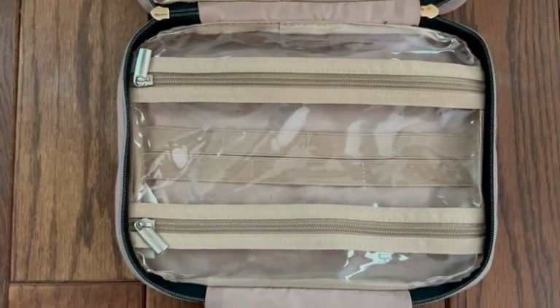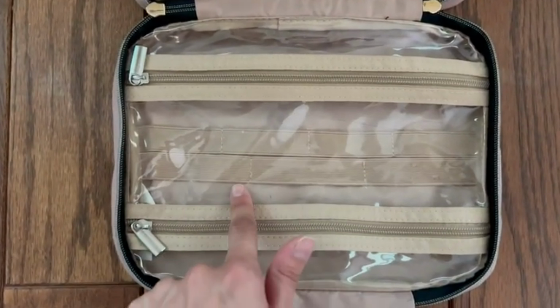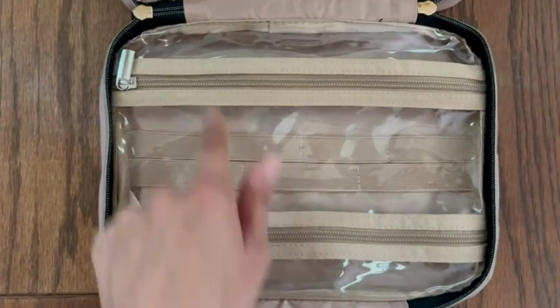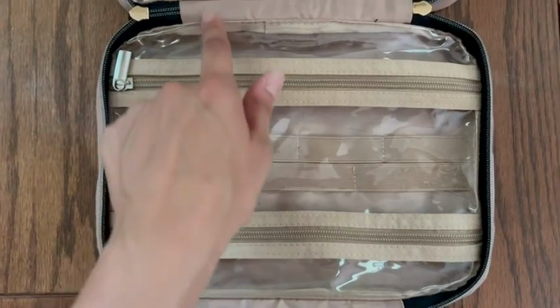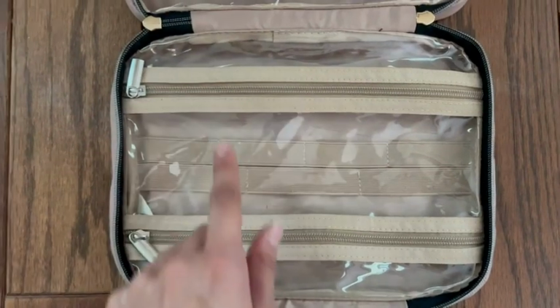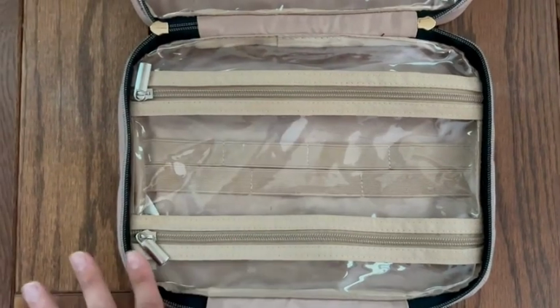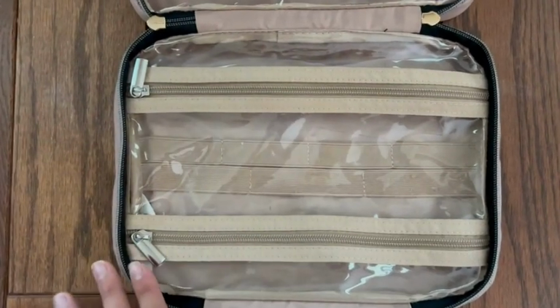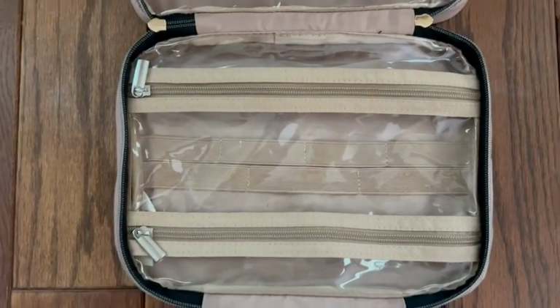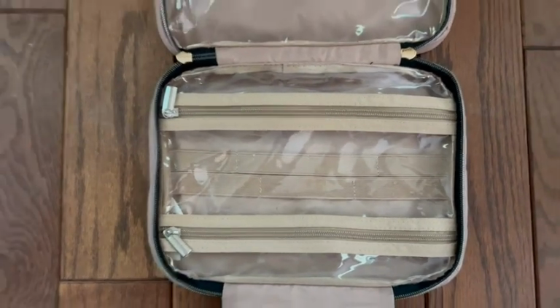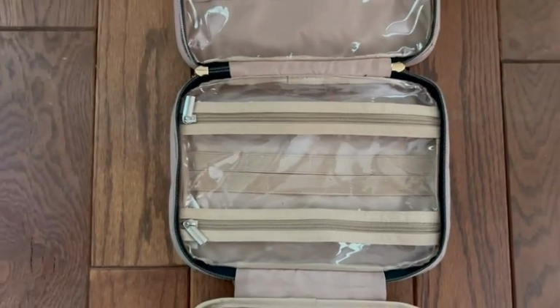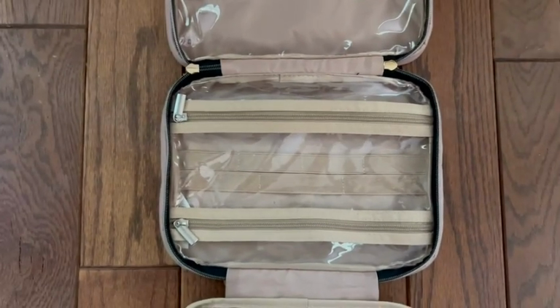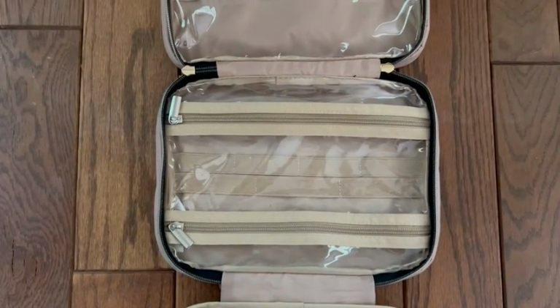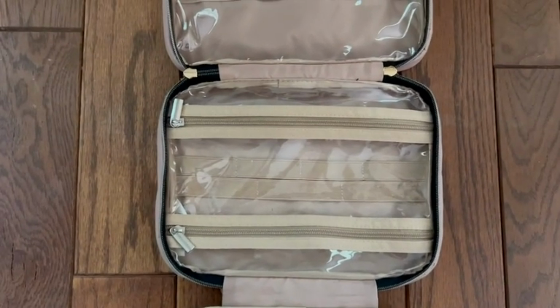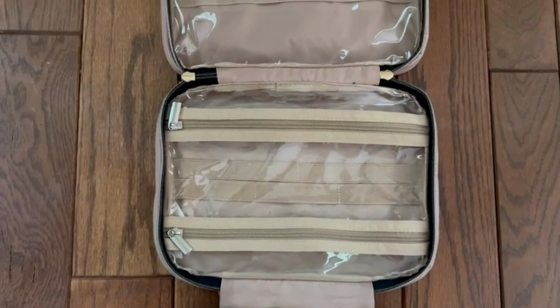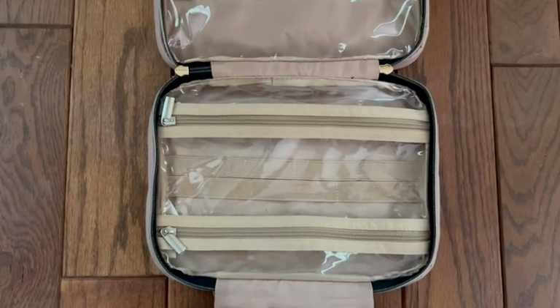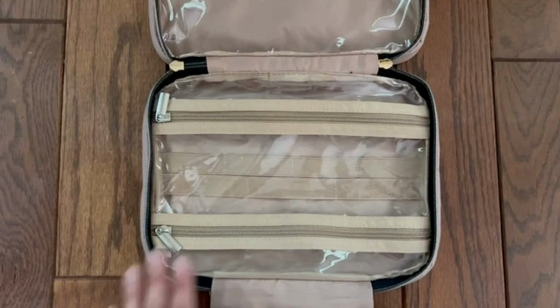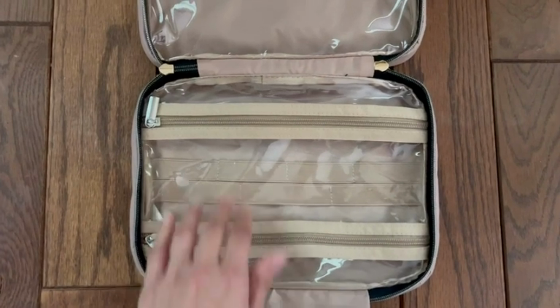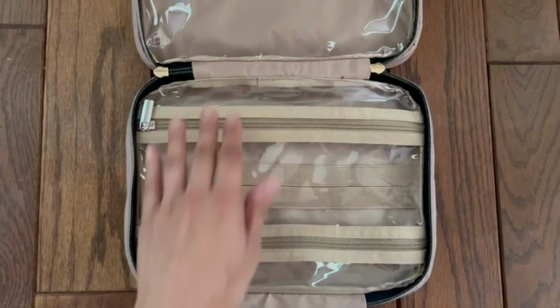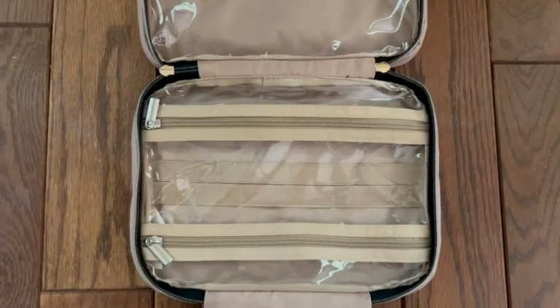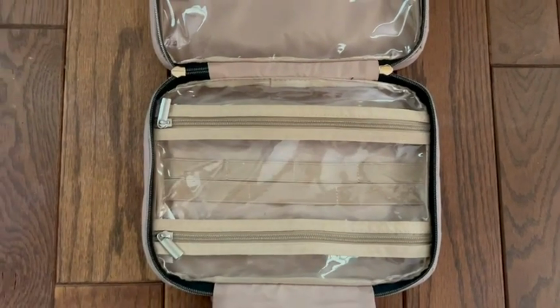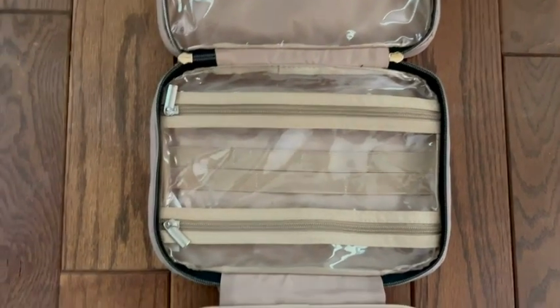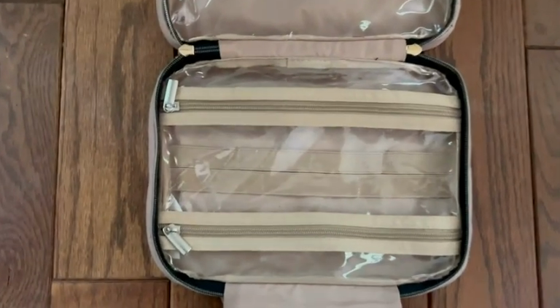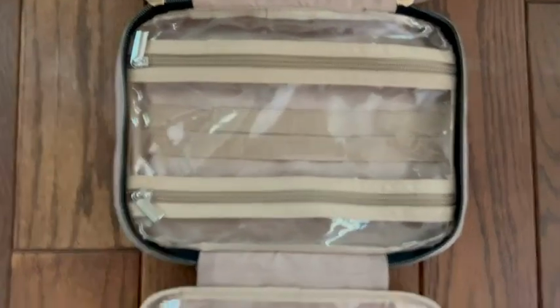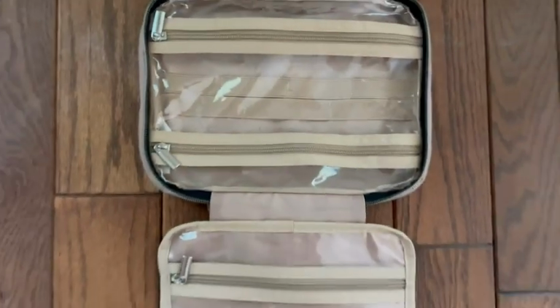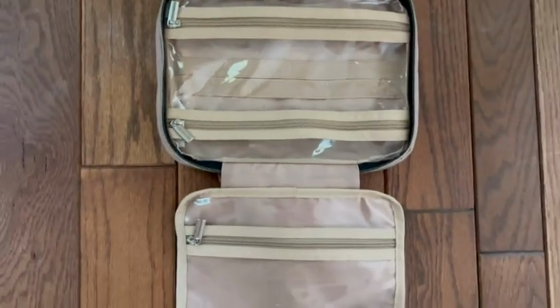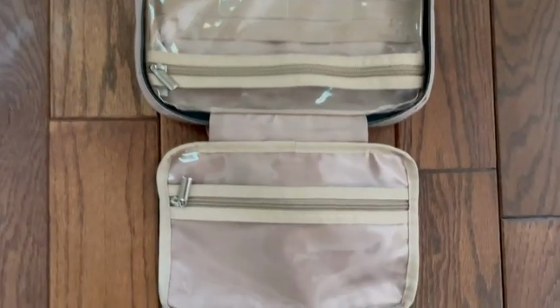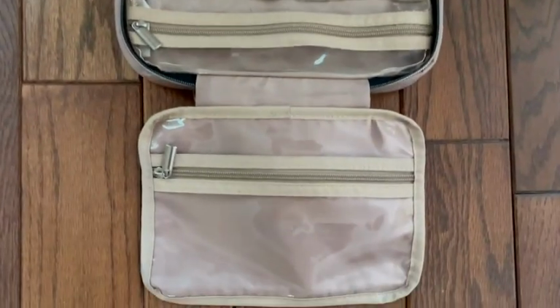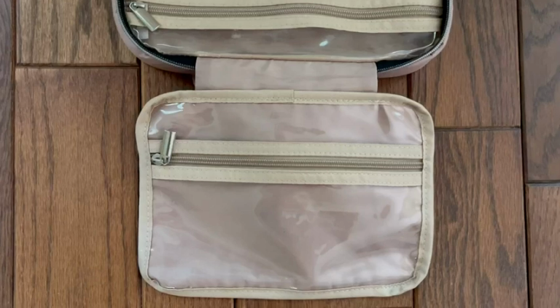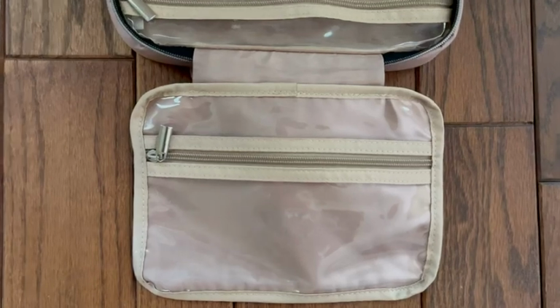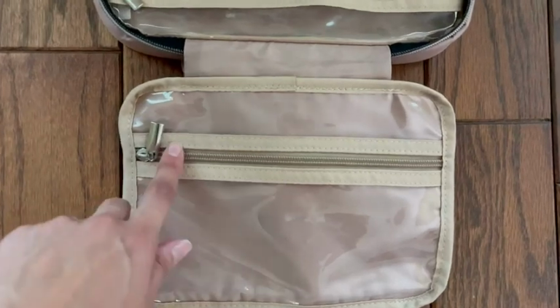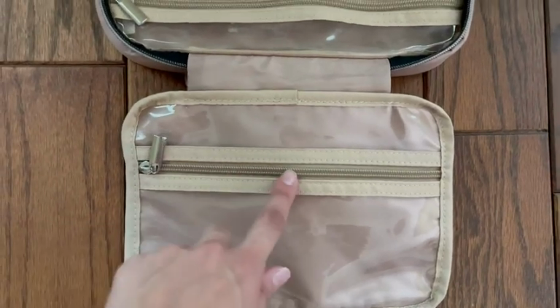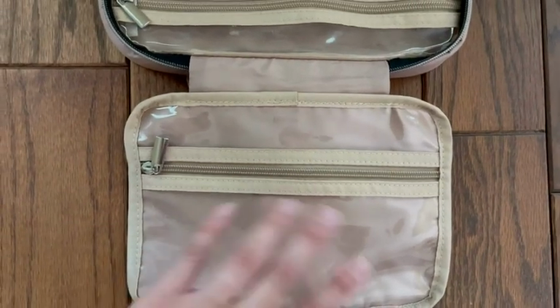The third compartment has two zippers, which helps depending on how you open the bag — you can open it from either side. The fourth and final compartment has one zipper, and it's about the size of my hand.